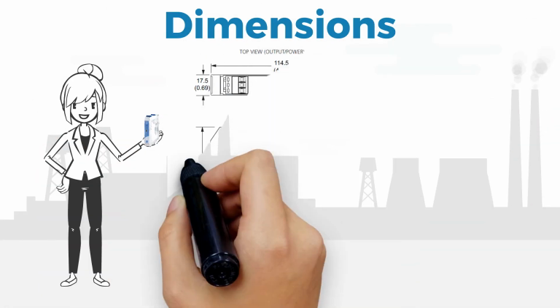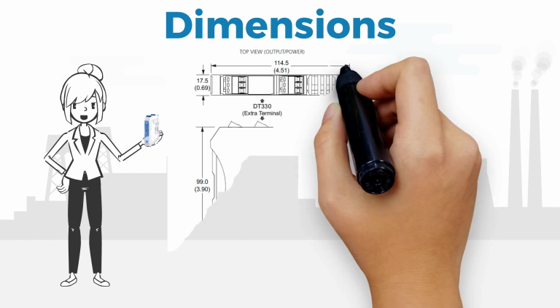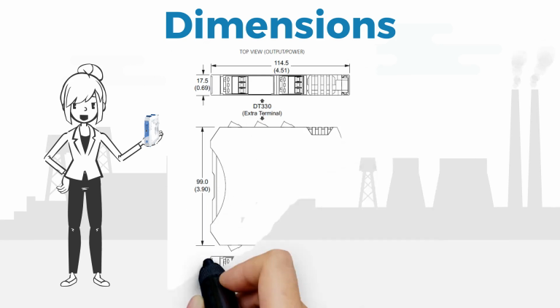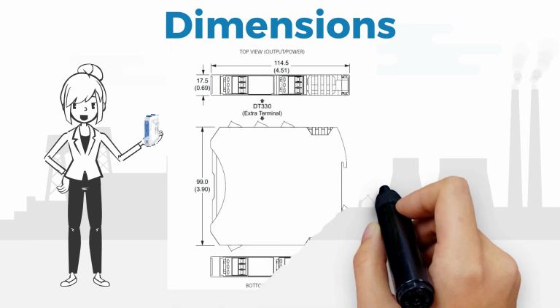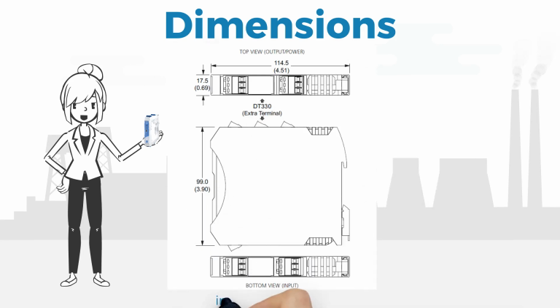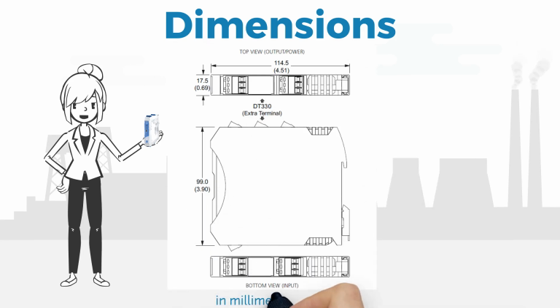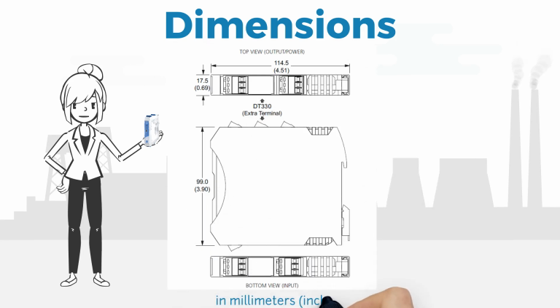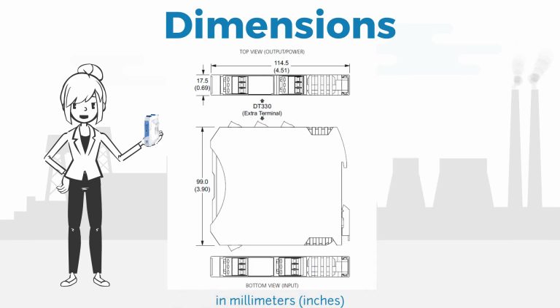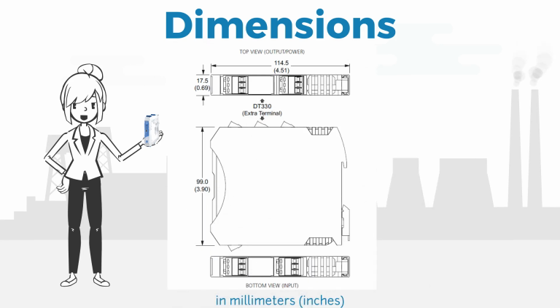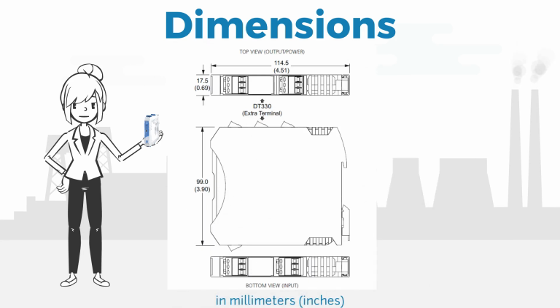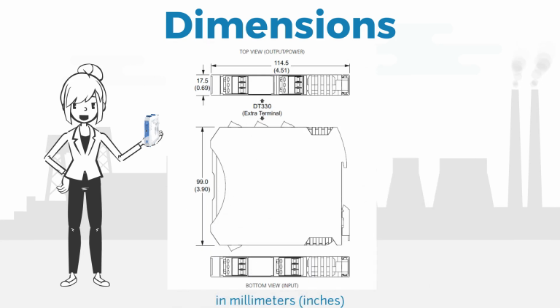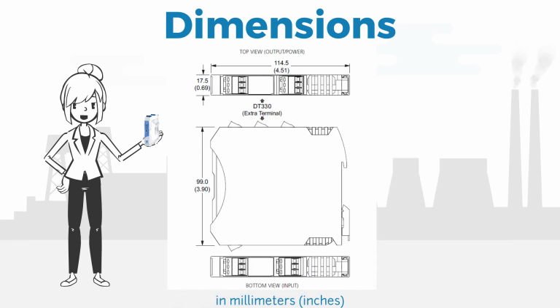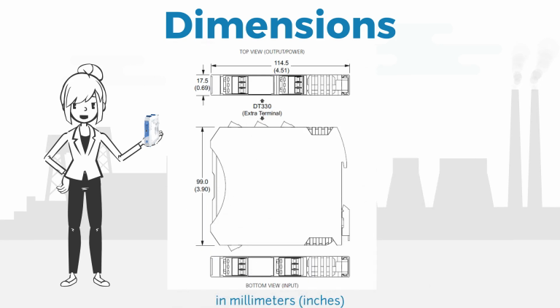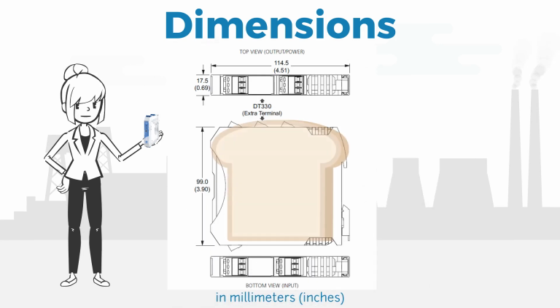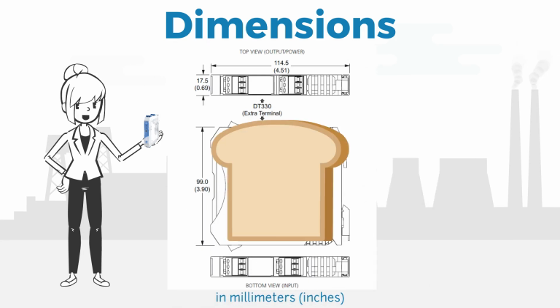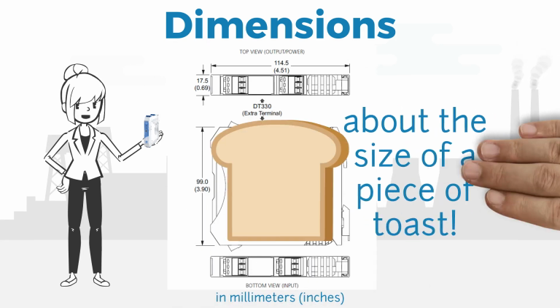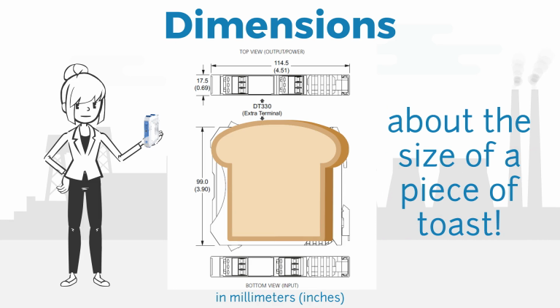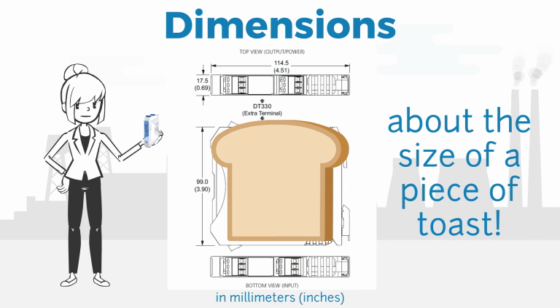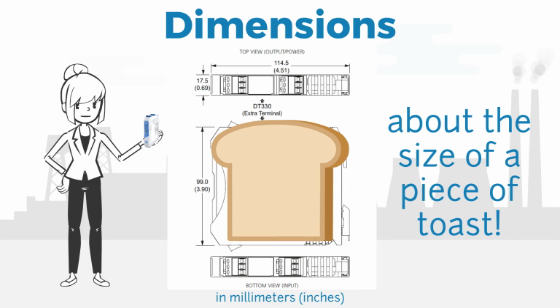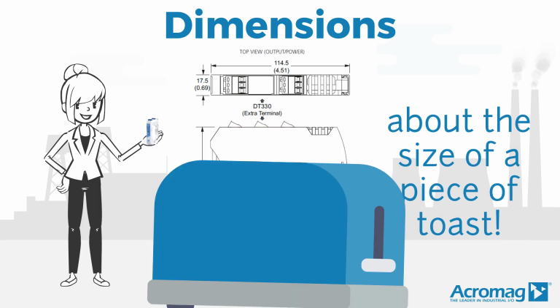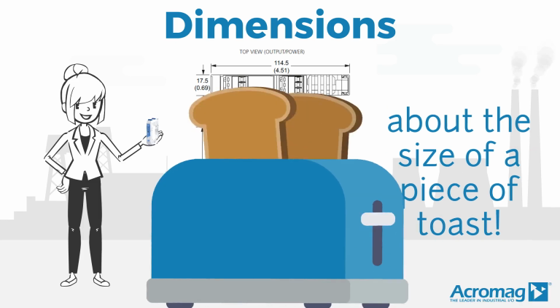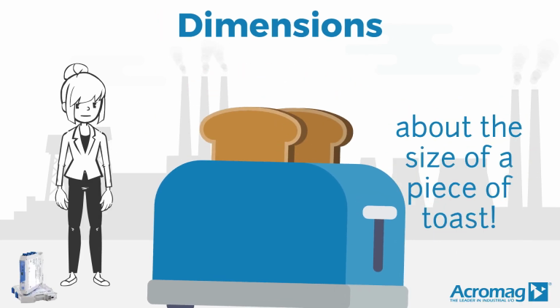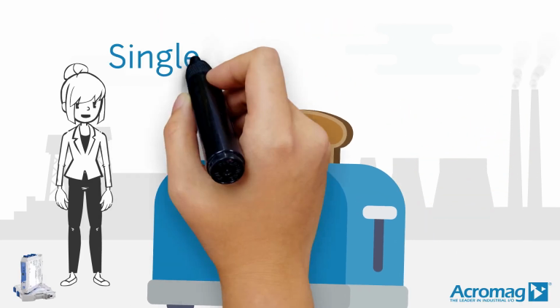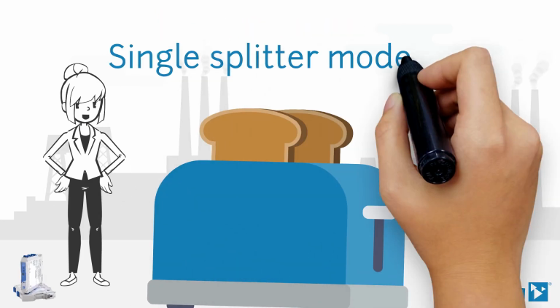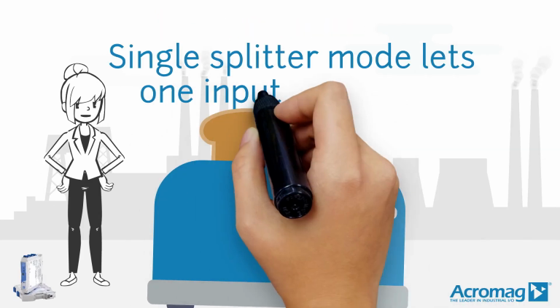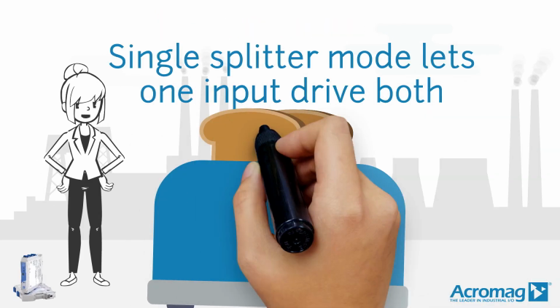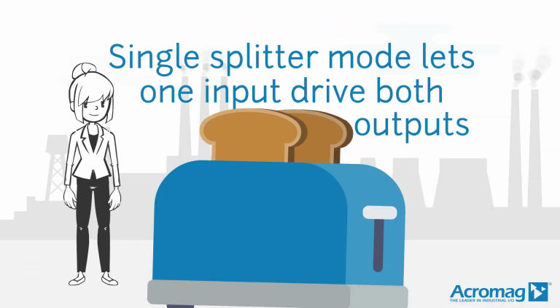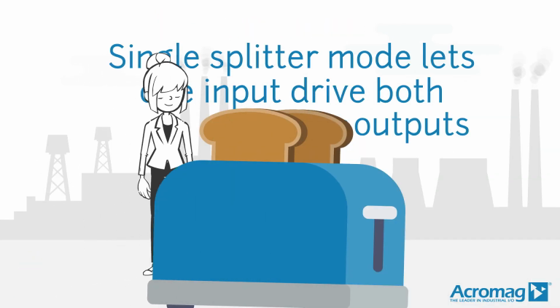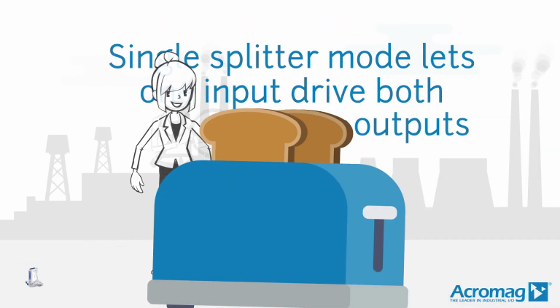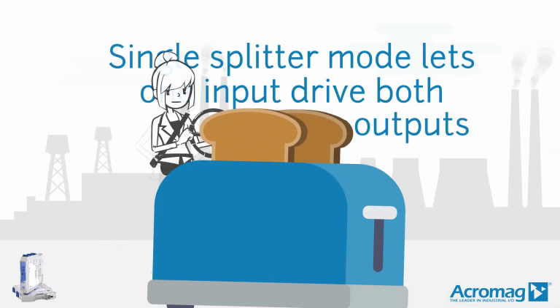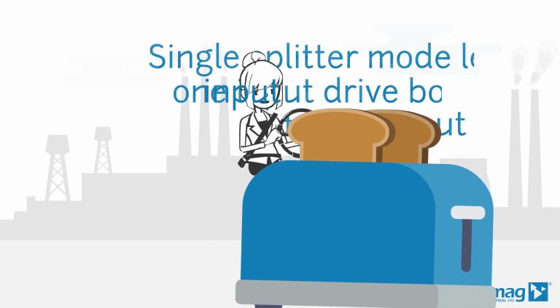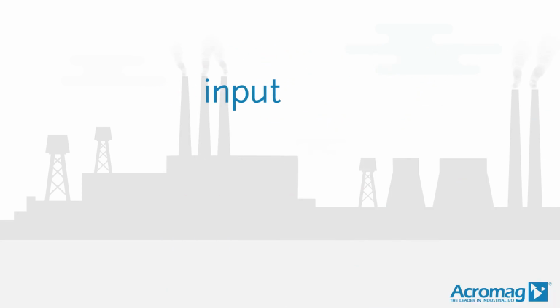As you can see from these dimensions, the DTs are just about the same size as a piece of toast. And single splitter mode lets one input drive both outputs.